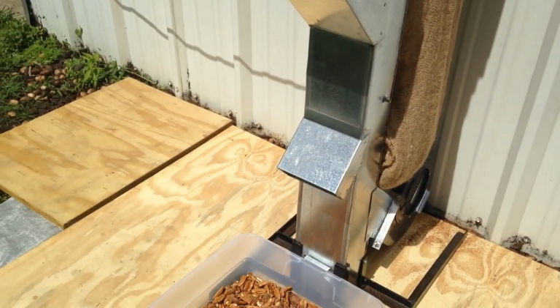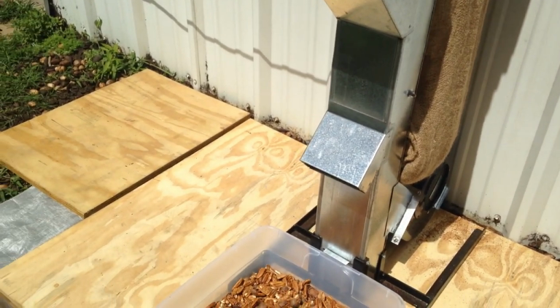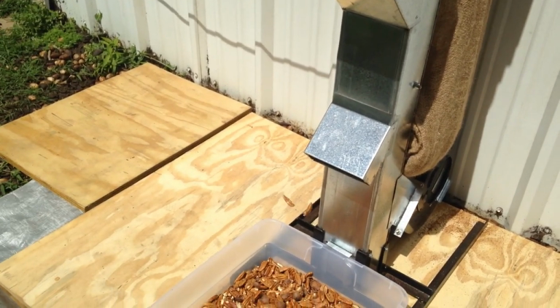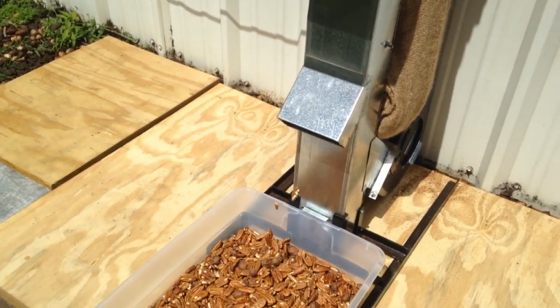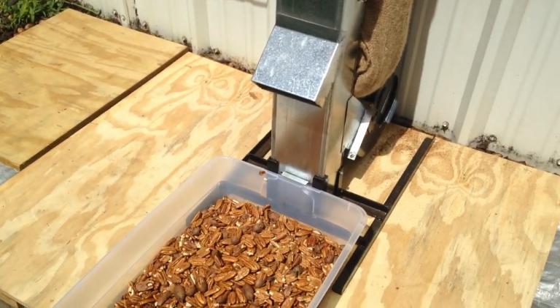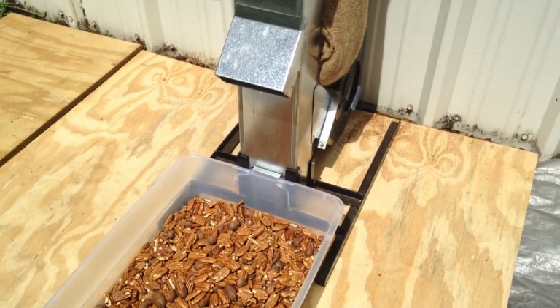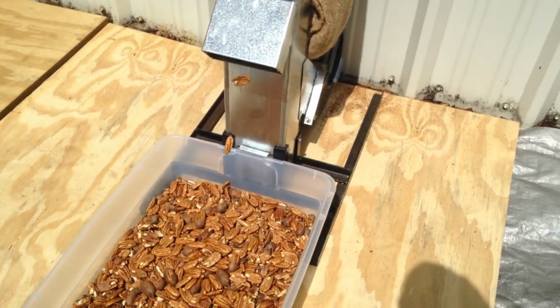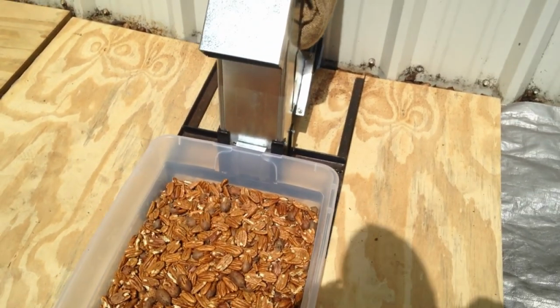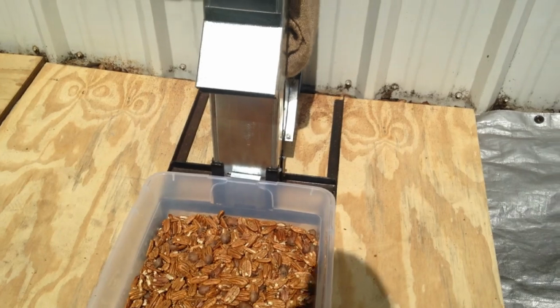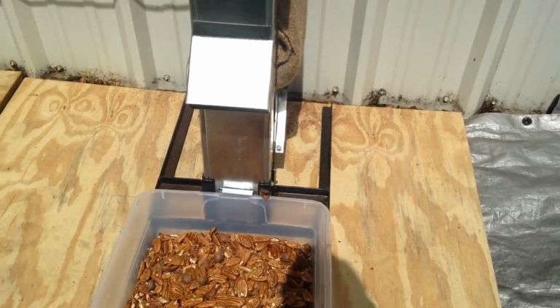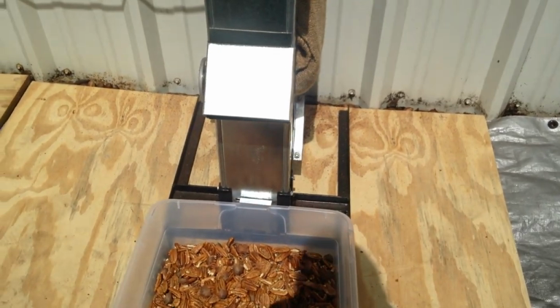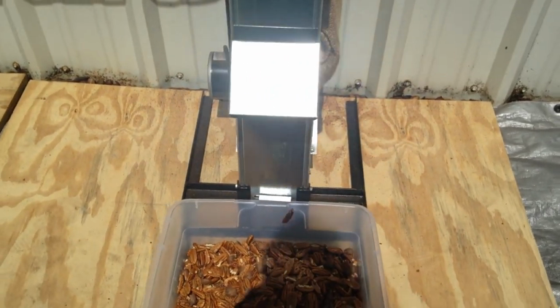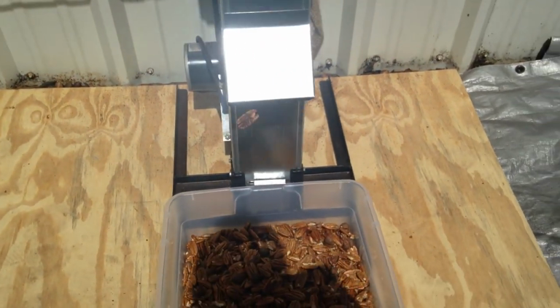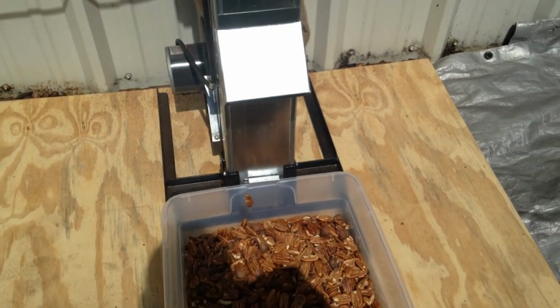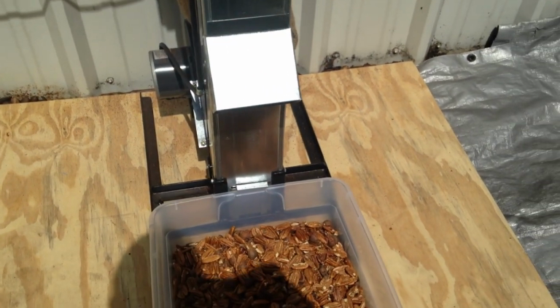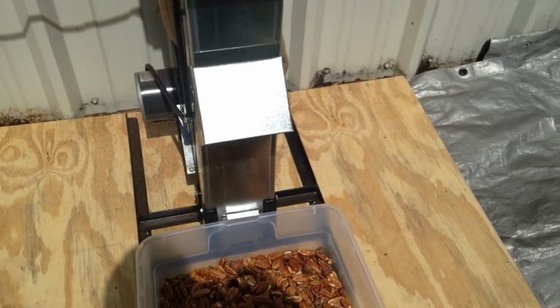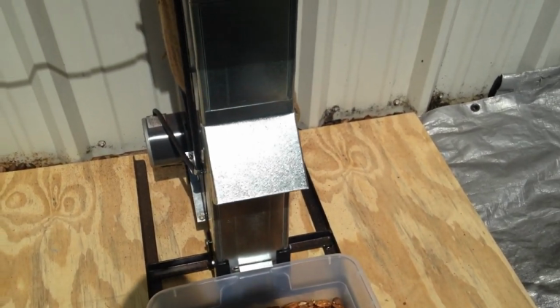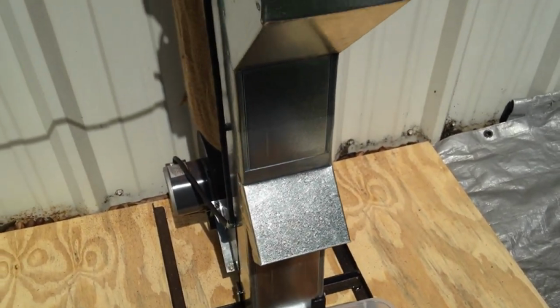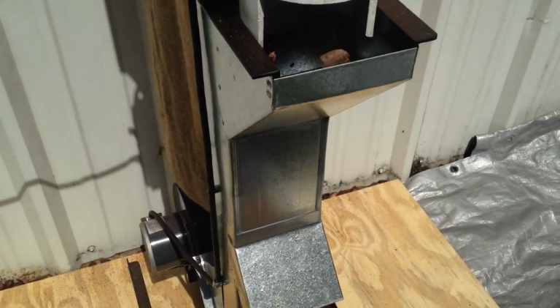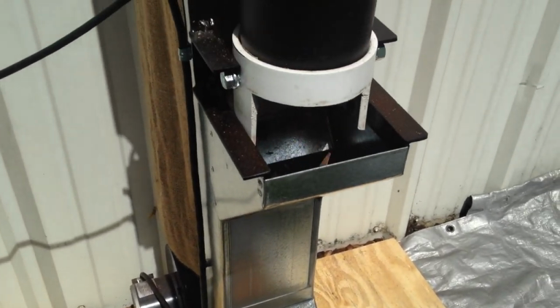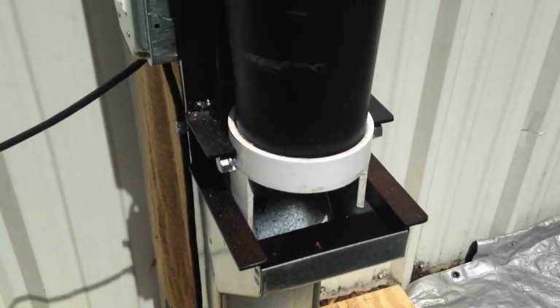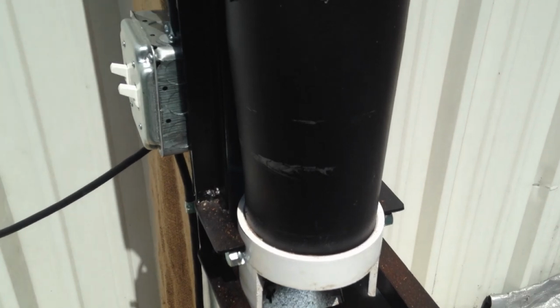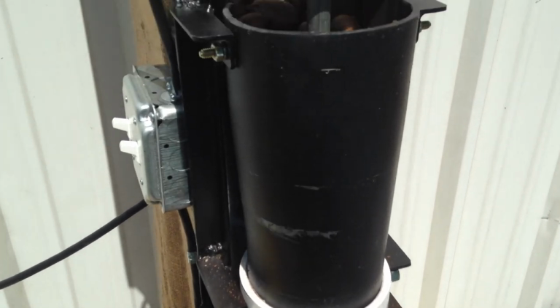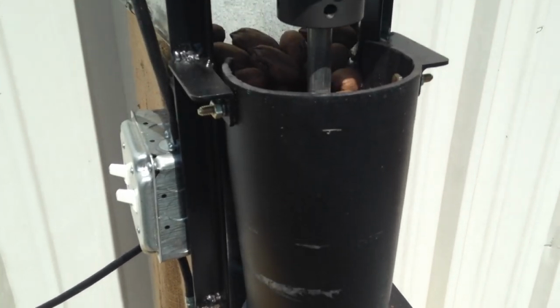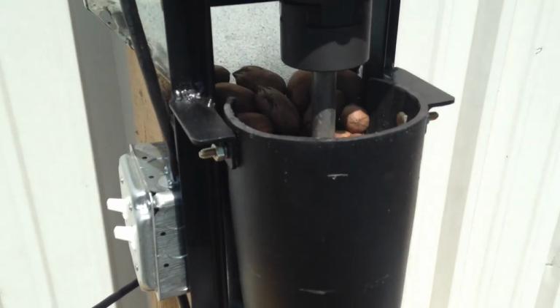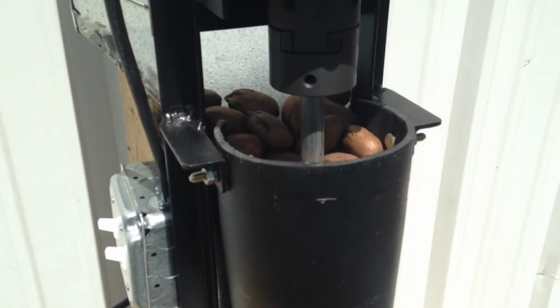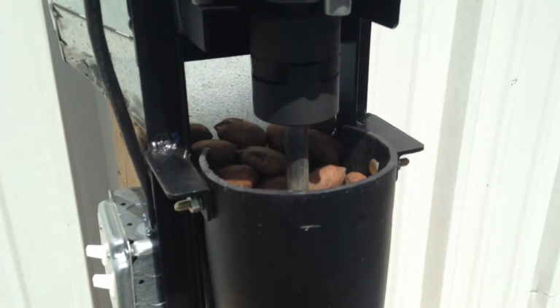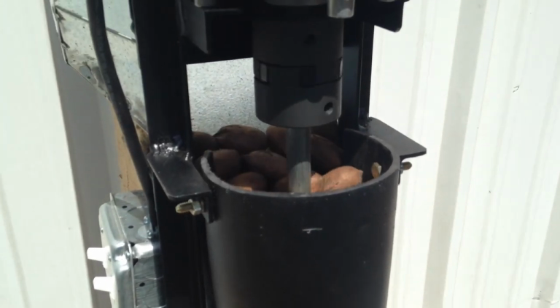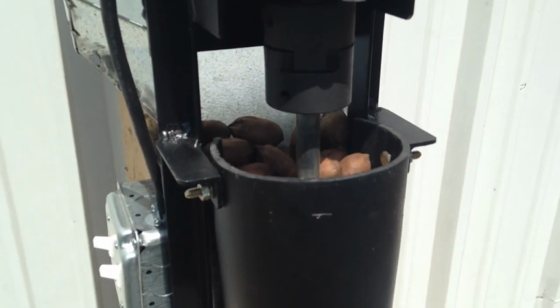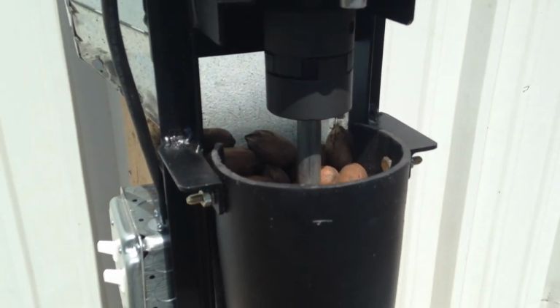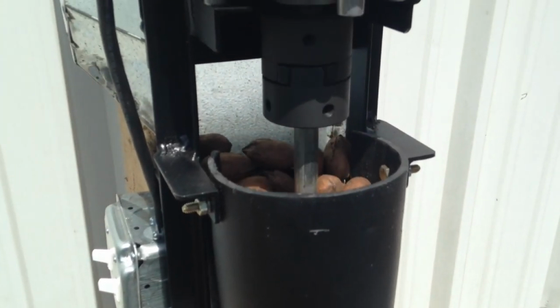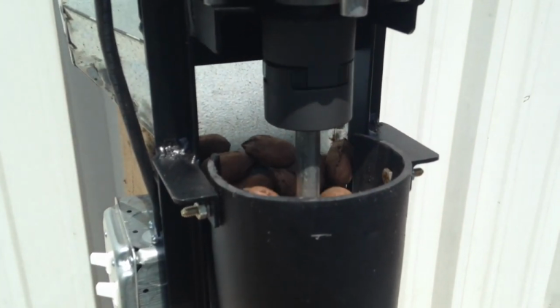Switch on the blower and cracker, pour nuts in the bin, and watch as nuts roll downward into the cracker where the shell is progressively cracked around its perimeter until it separates from the kernel and falls into the air duct.